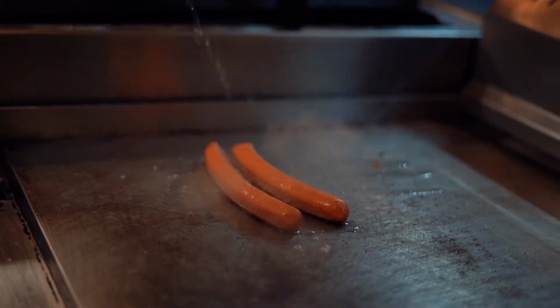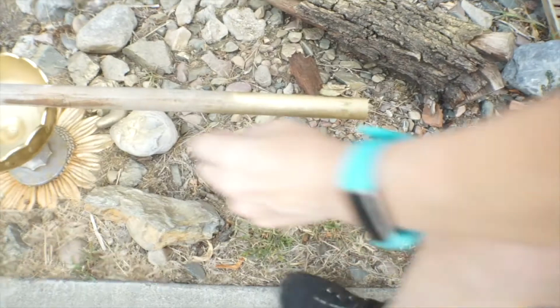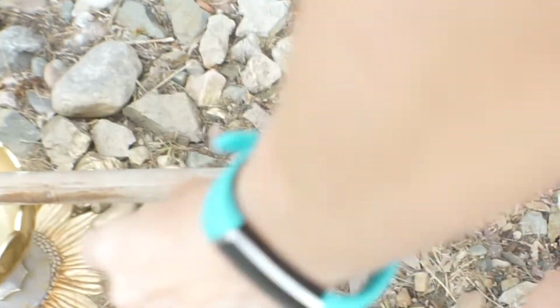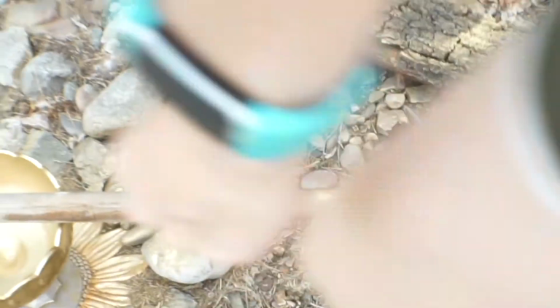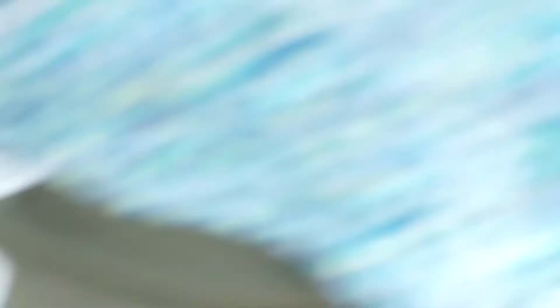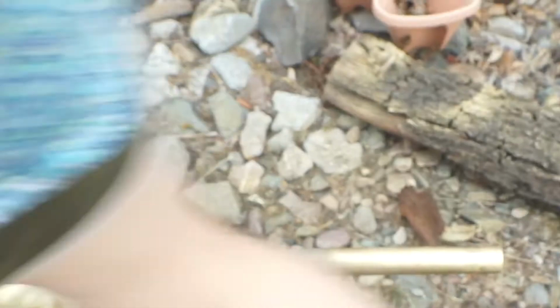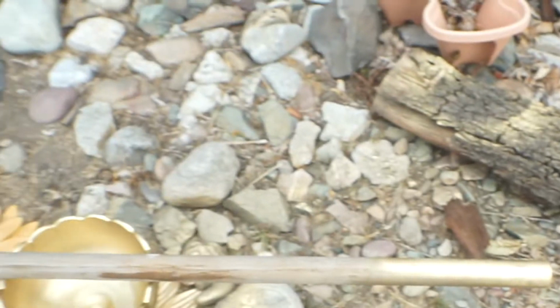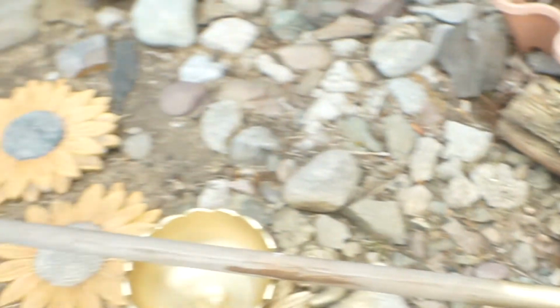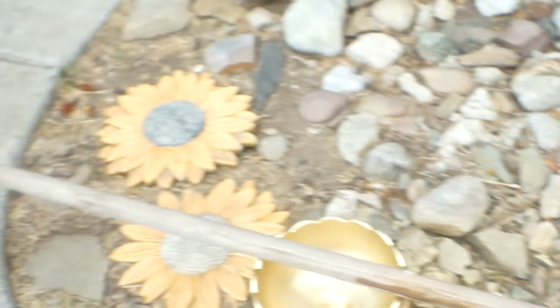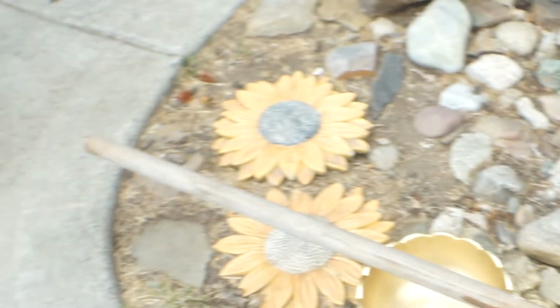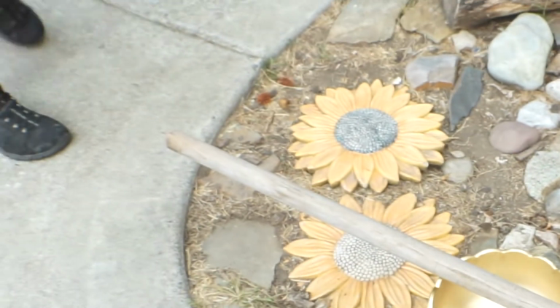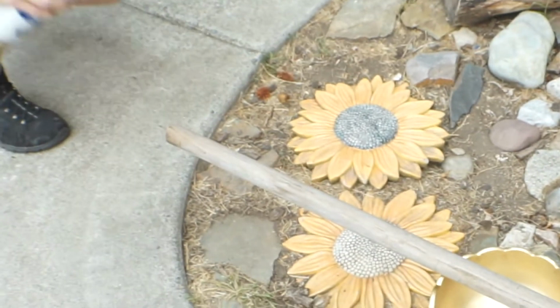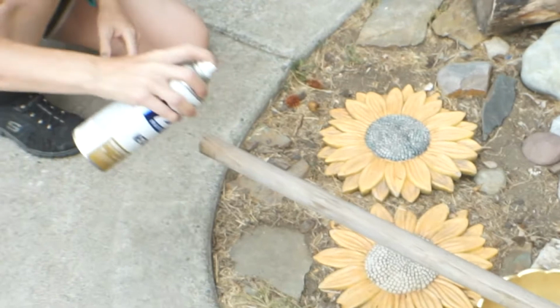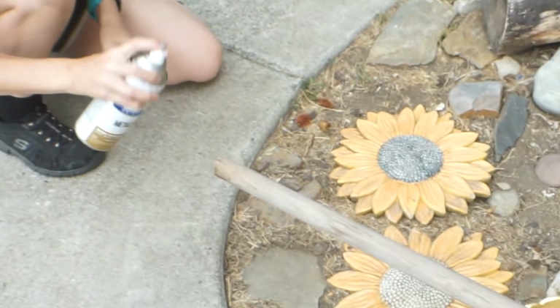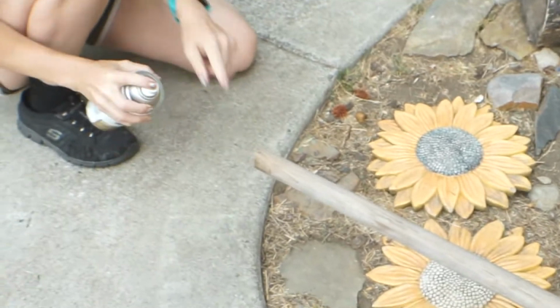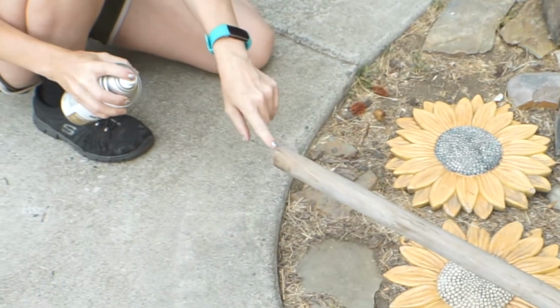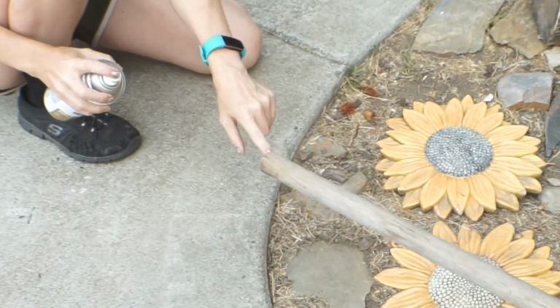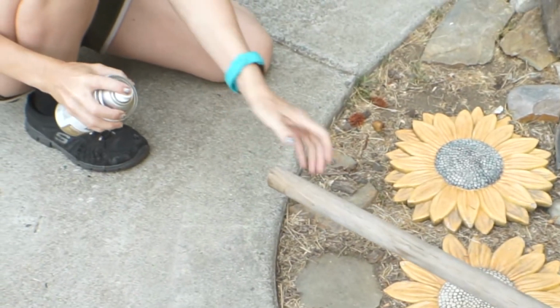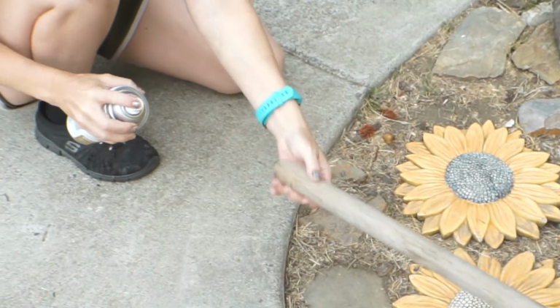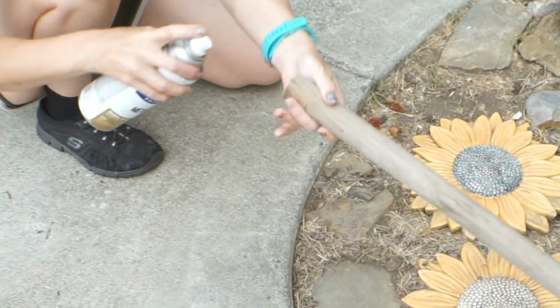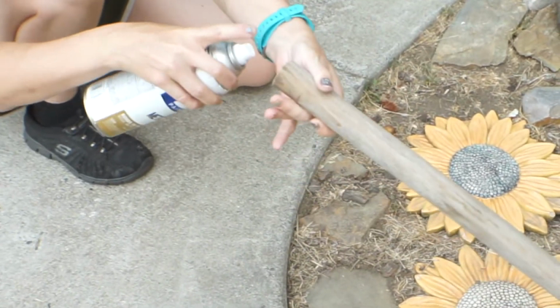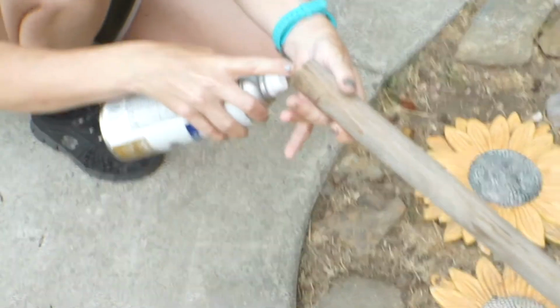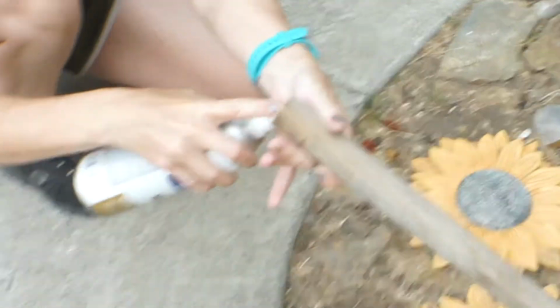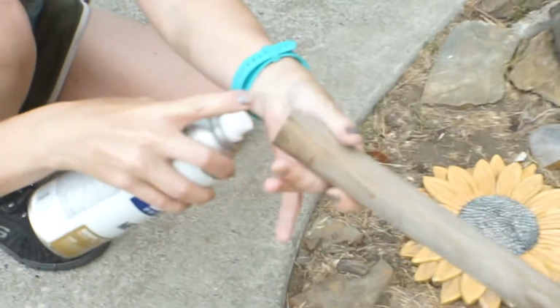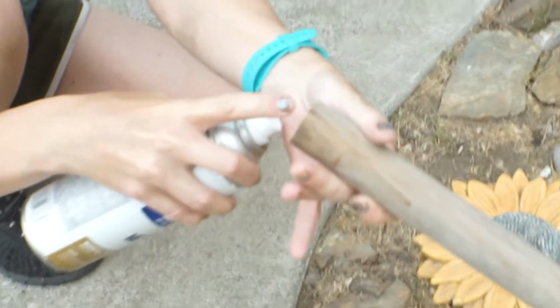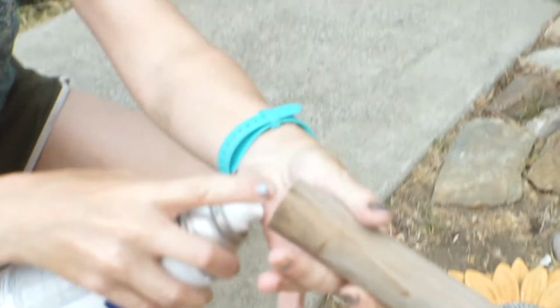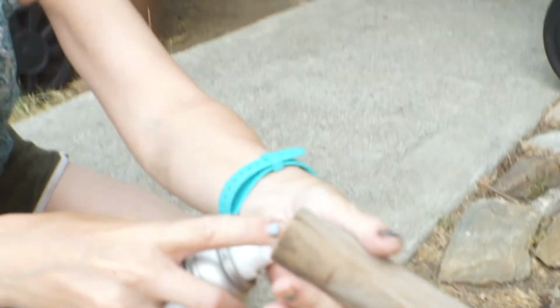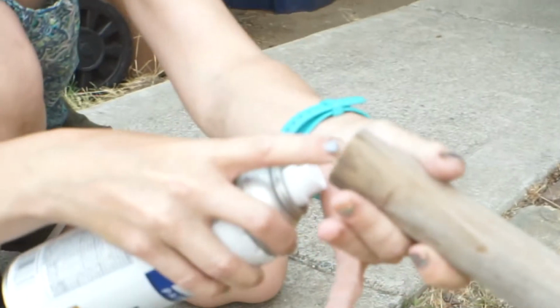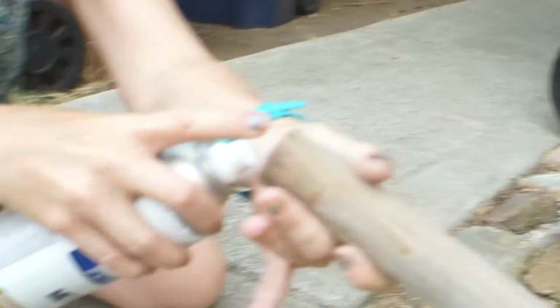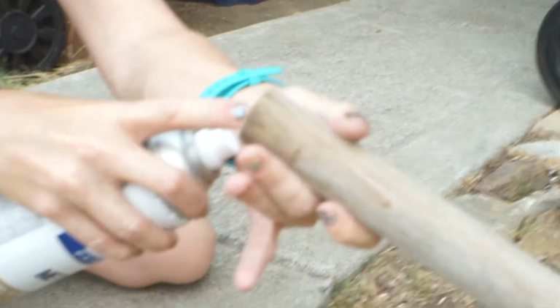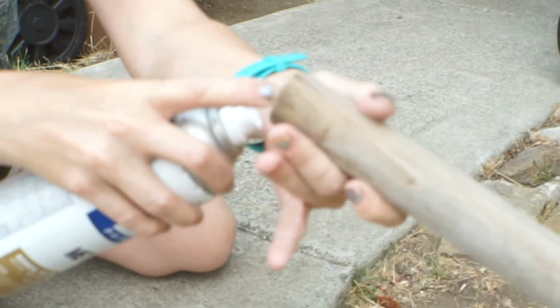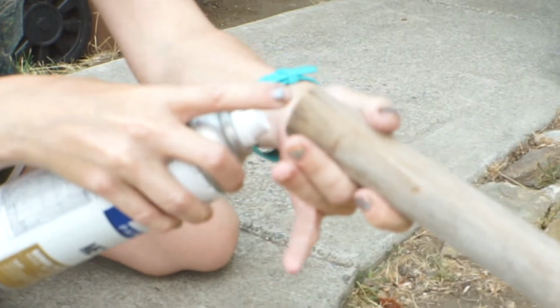So we've got that side. Now we're going to get the other side. You want to make sure that you don't forget the end, because the end is going to be seen.